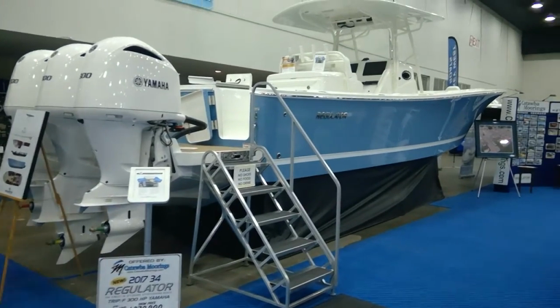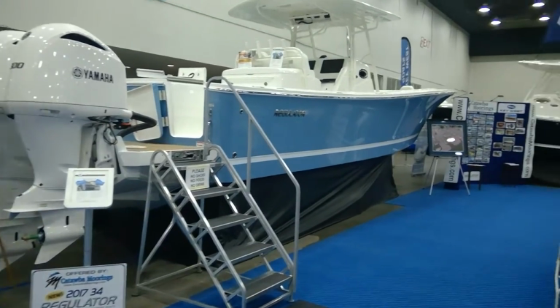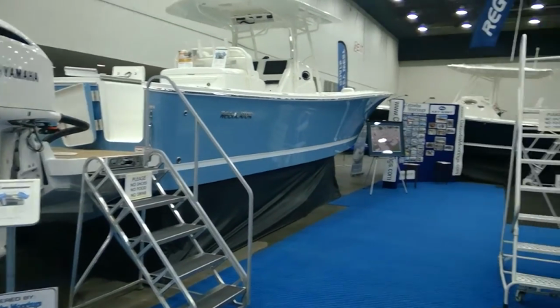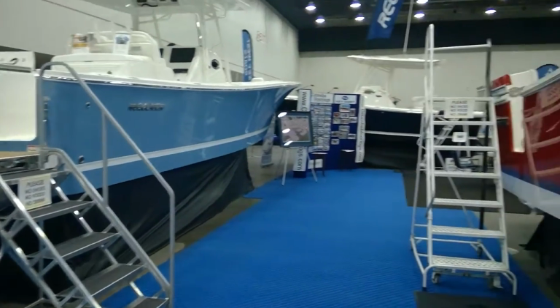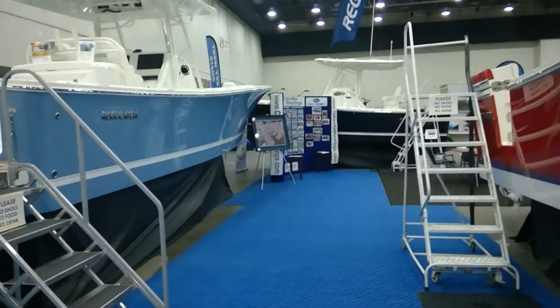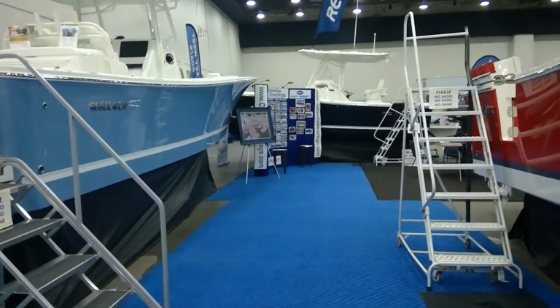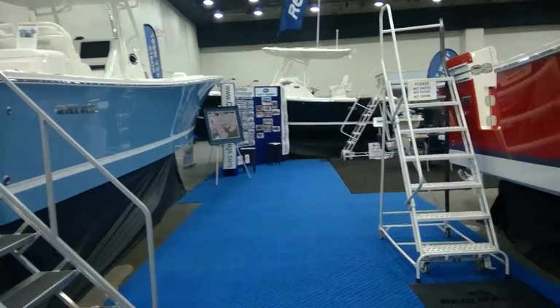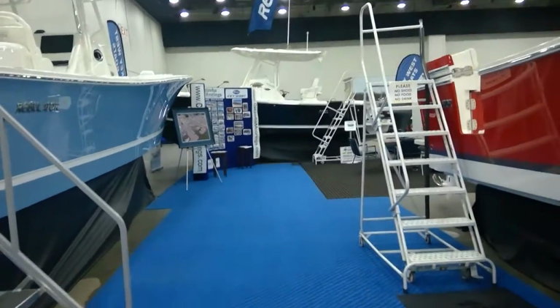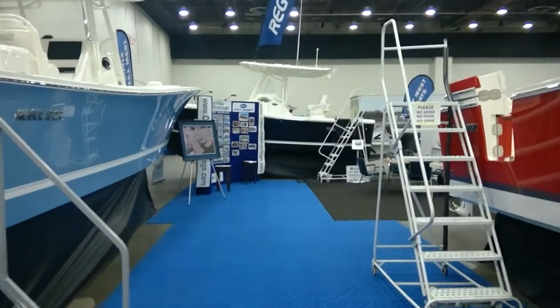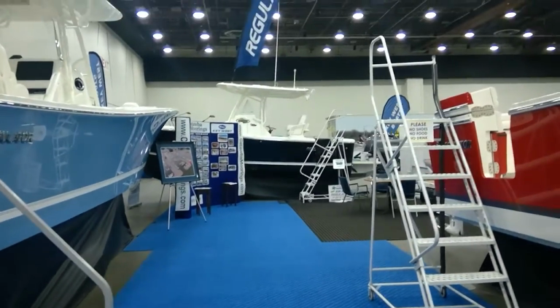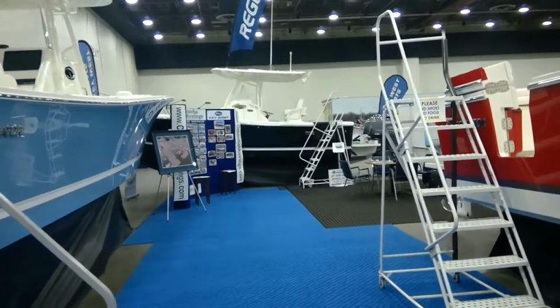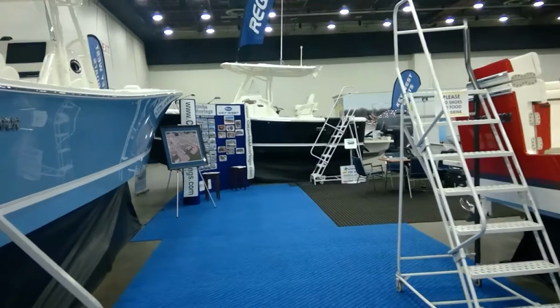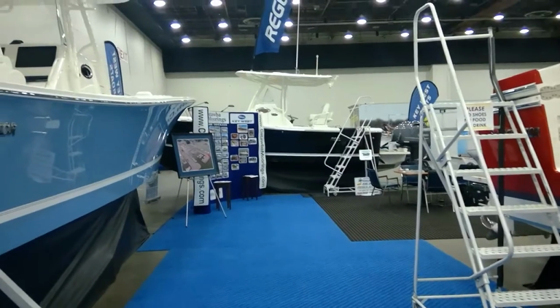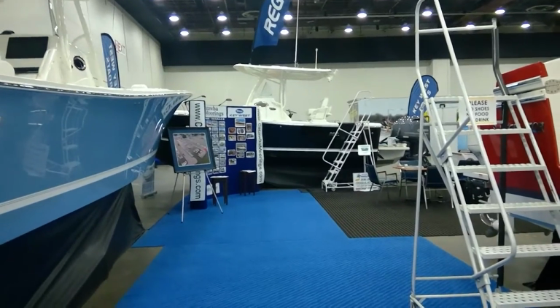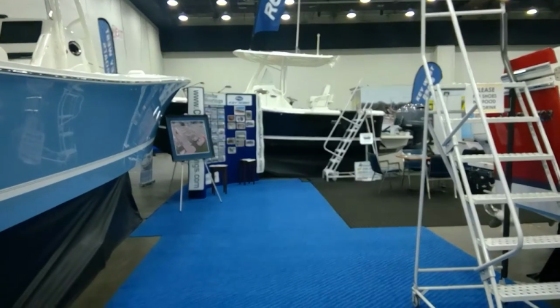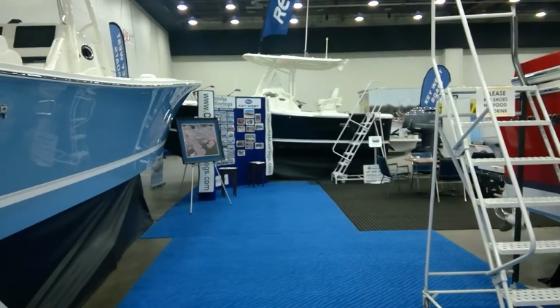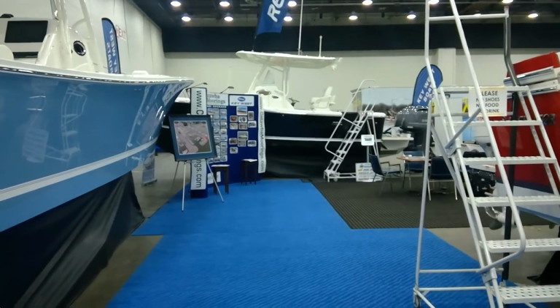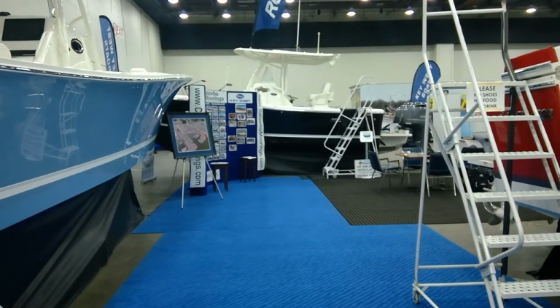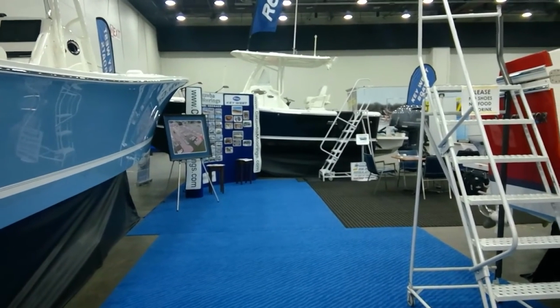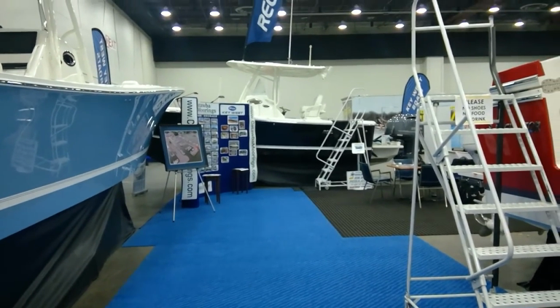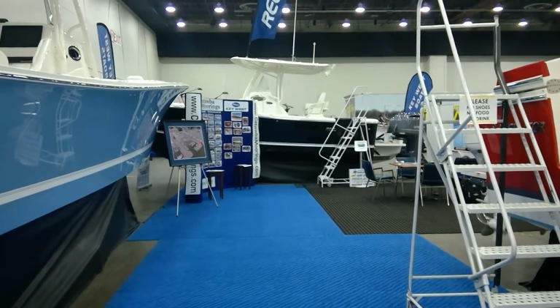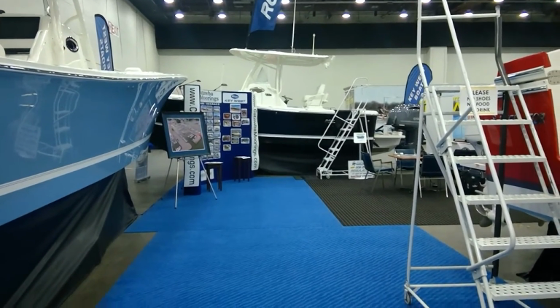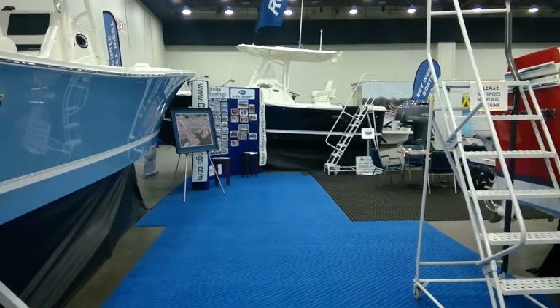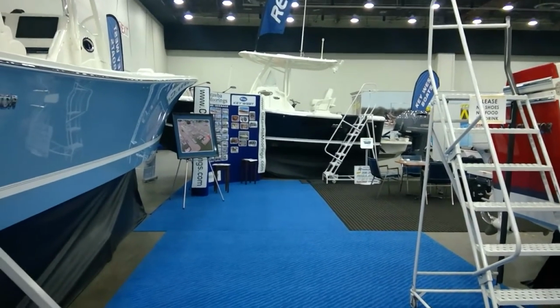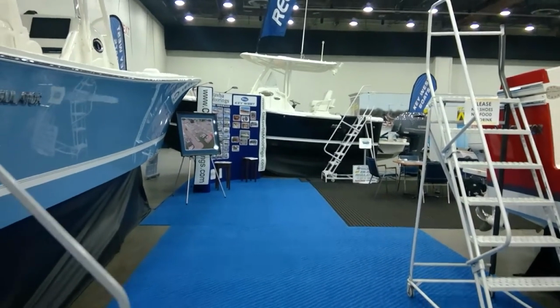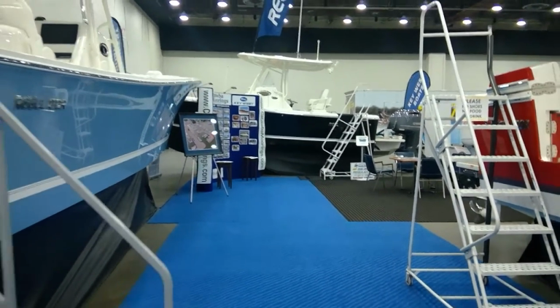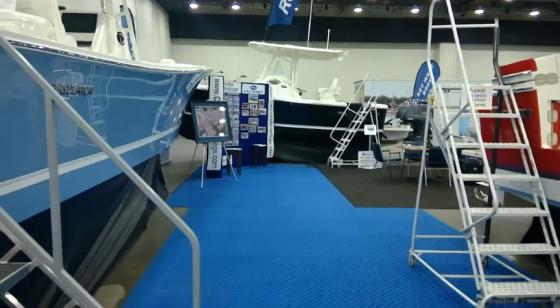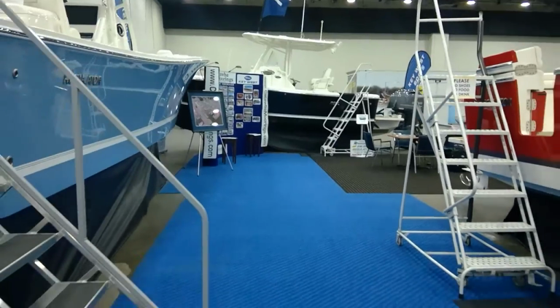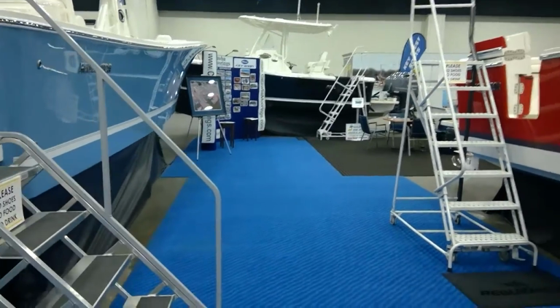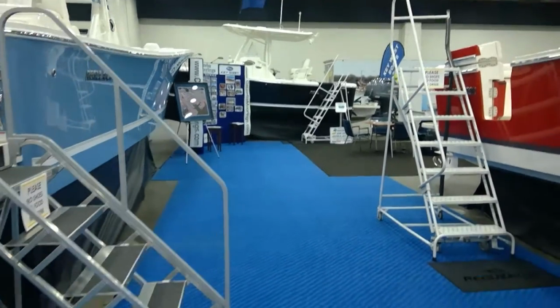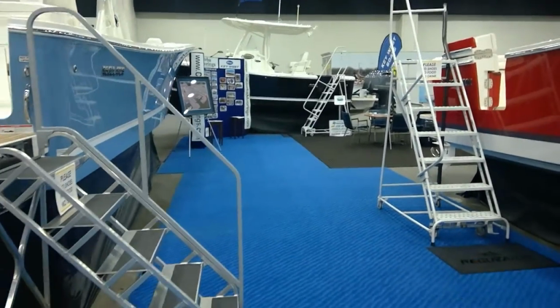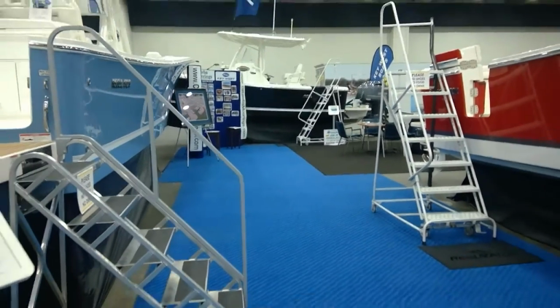And way in the back, last but not least, is the Black Beauty. That is a brand new 2015 25 Regulator, priced to sell. We are in booth 15, and I look forward to seeing you here at the show.